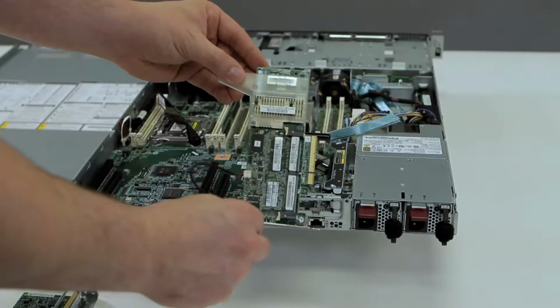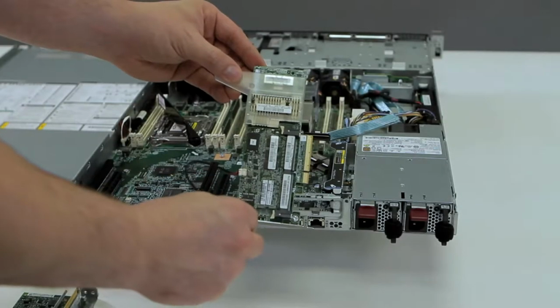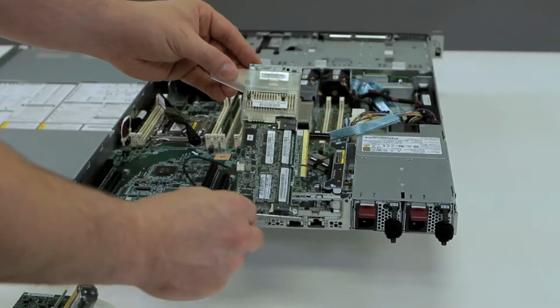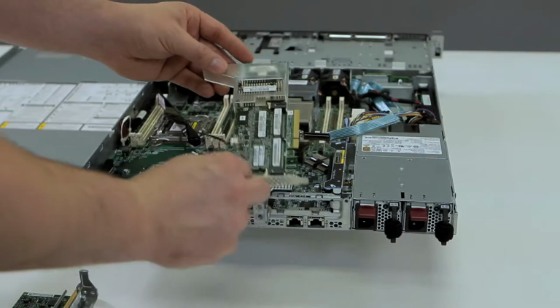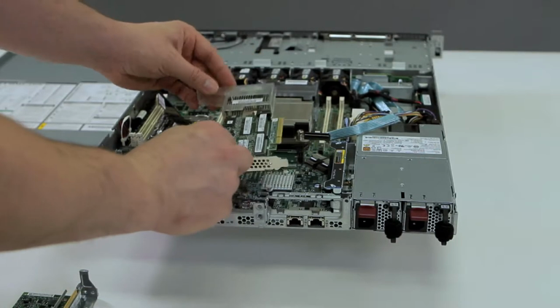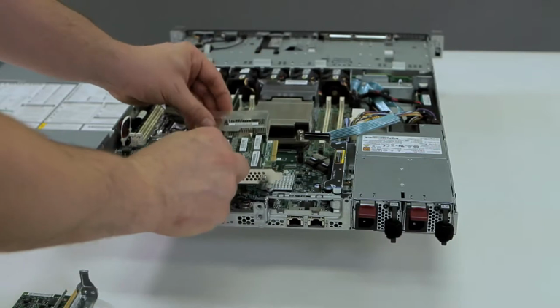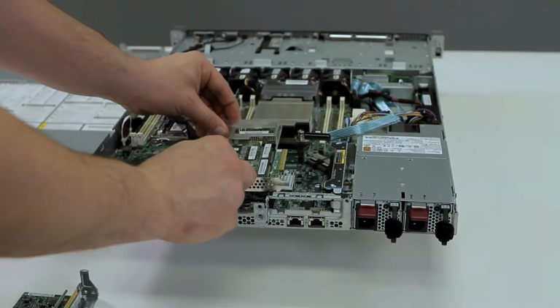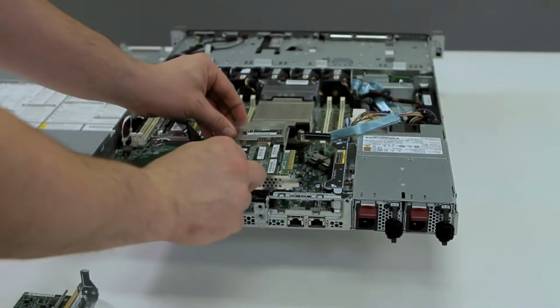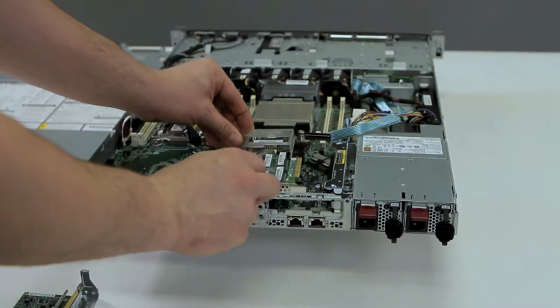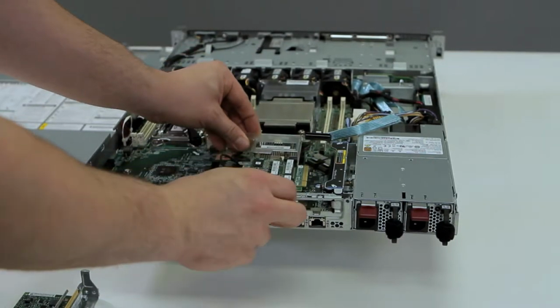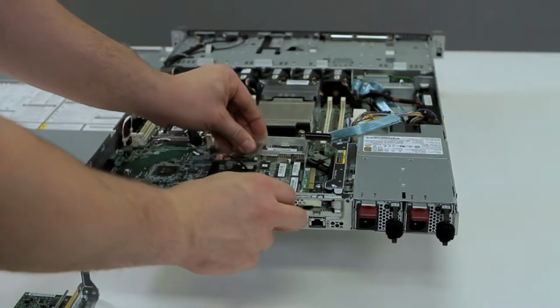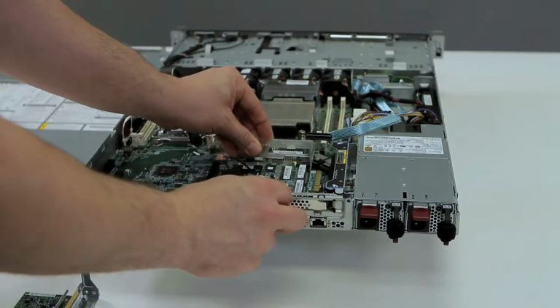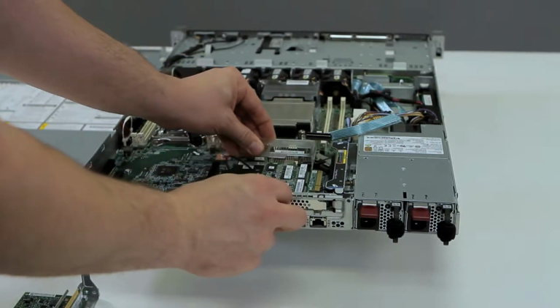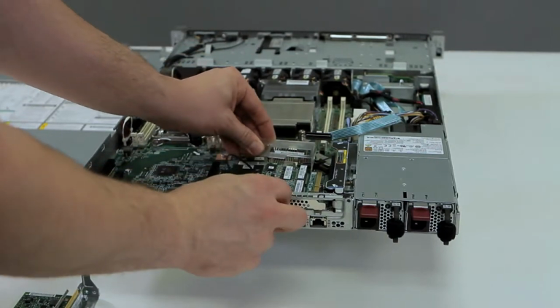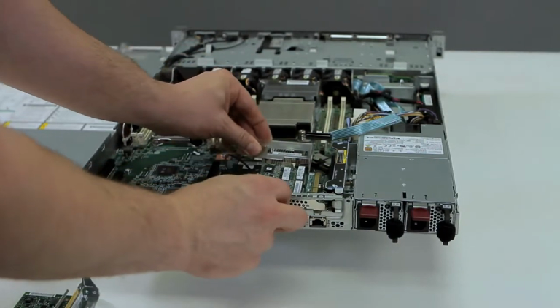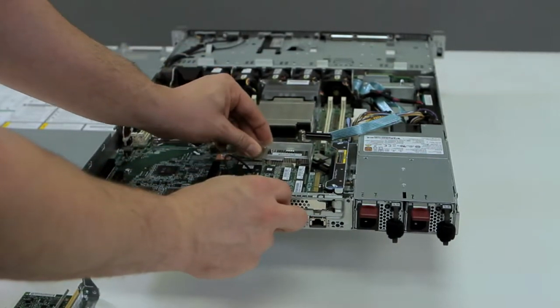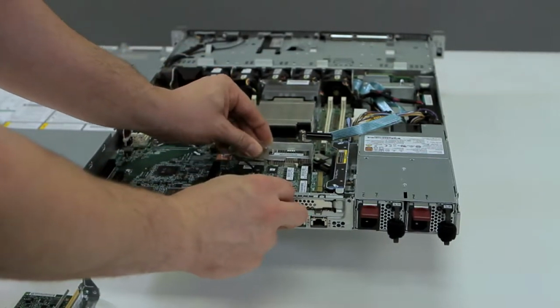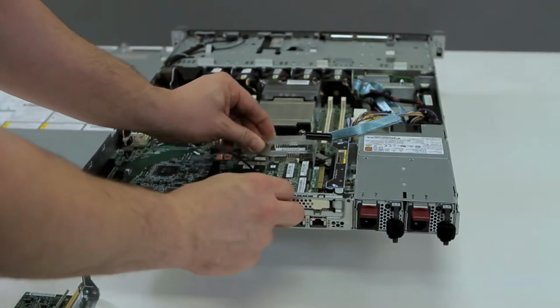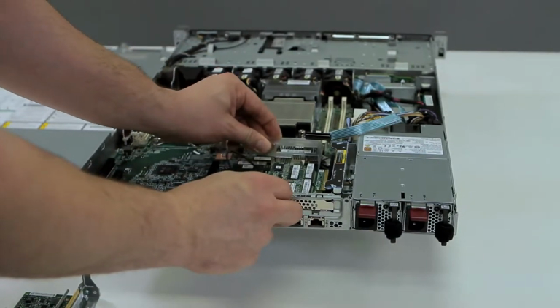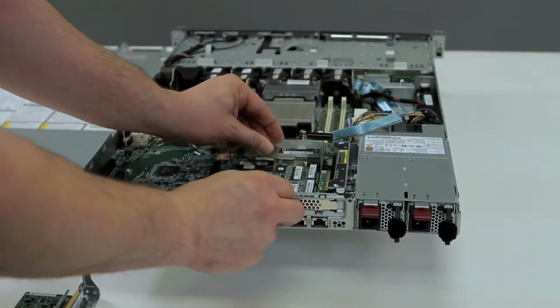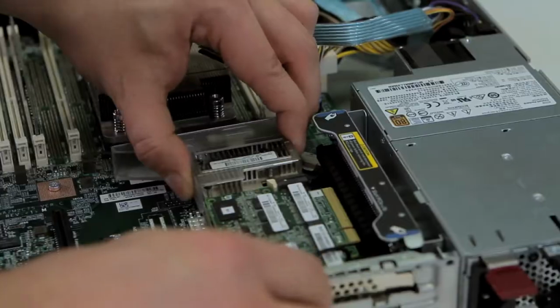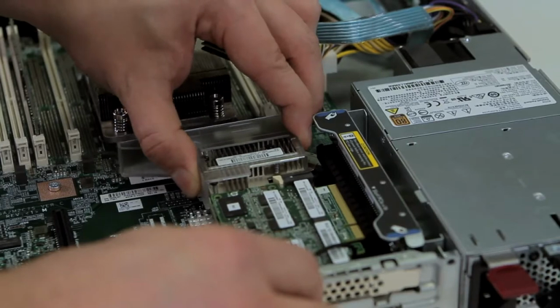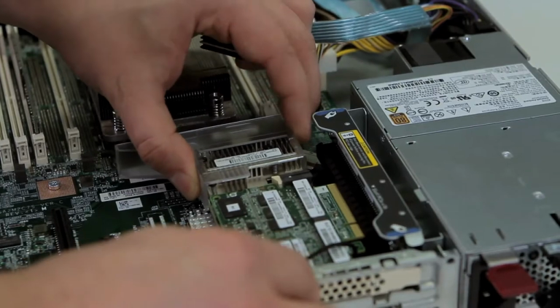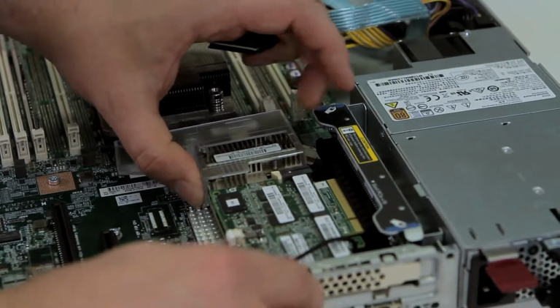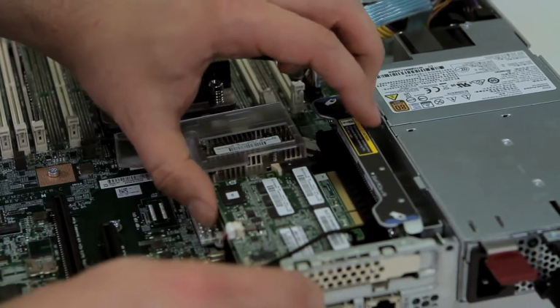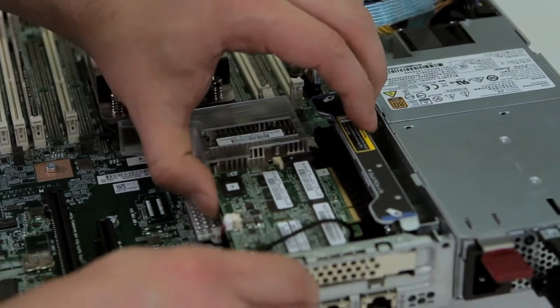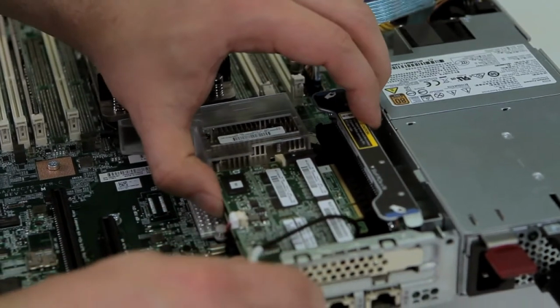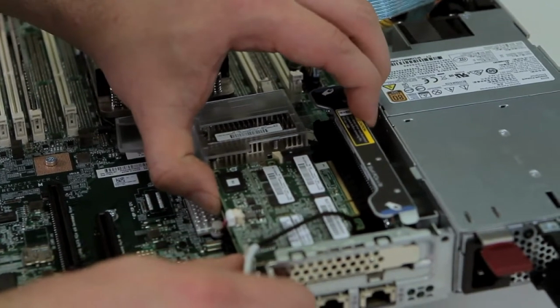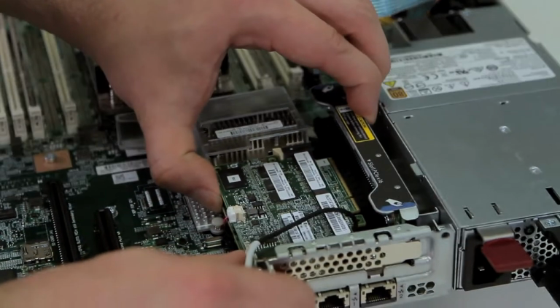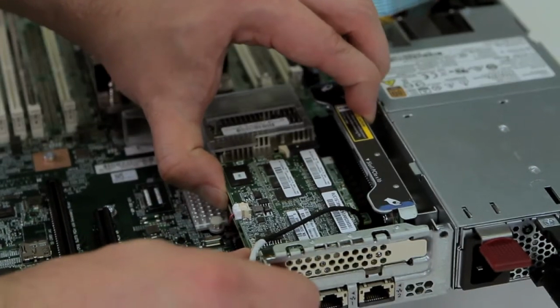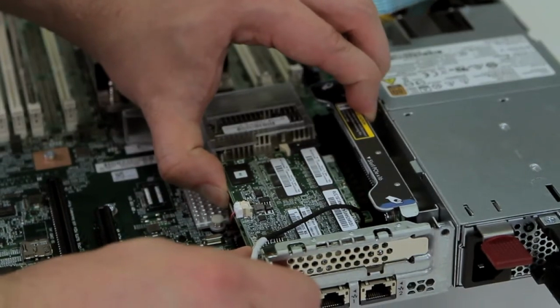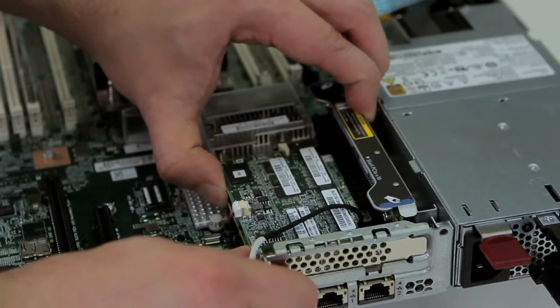To install the controller, make sure you slide it in sideways and do not push on the cache card, but push on the main board of the controller.